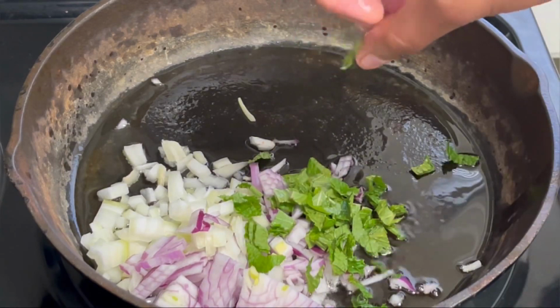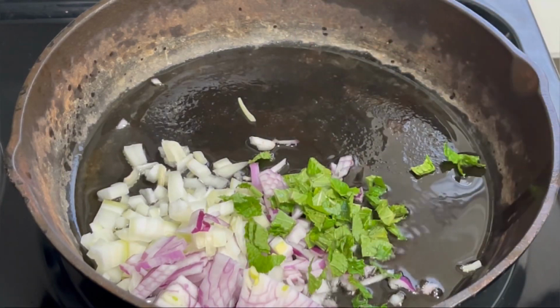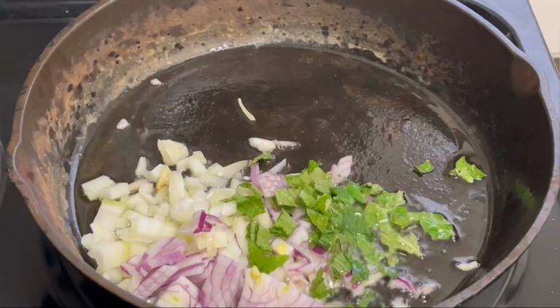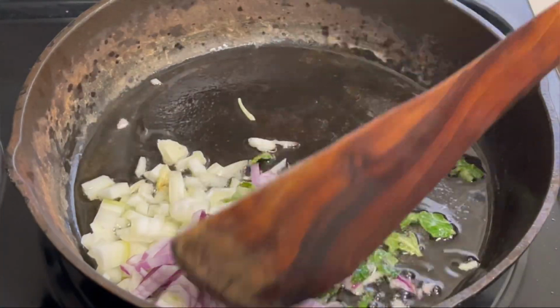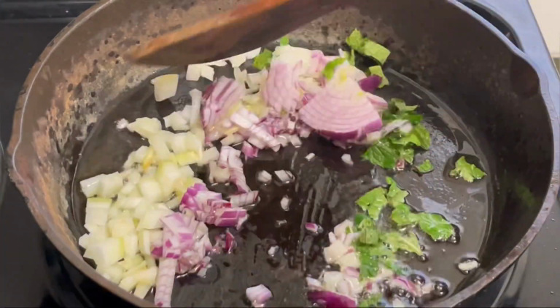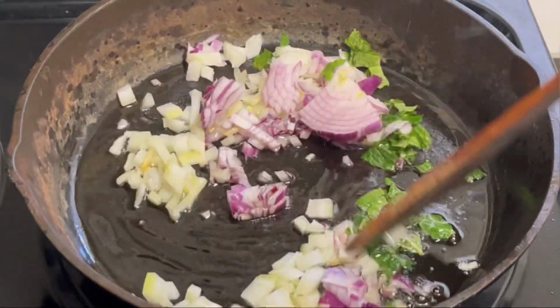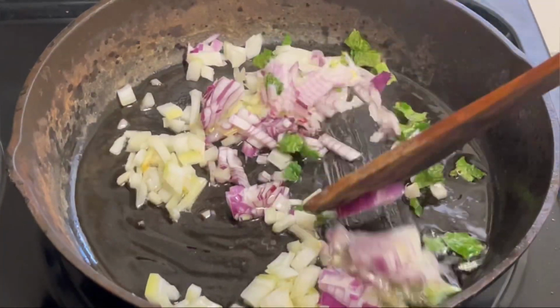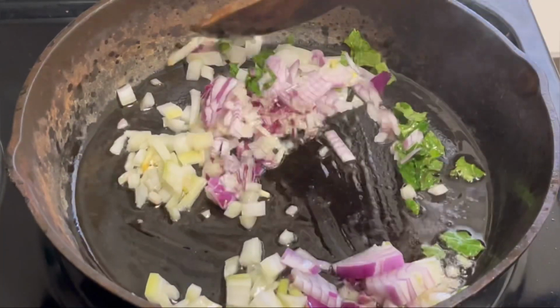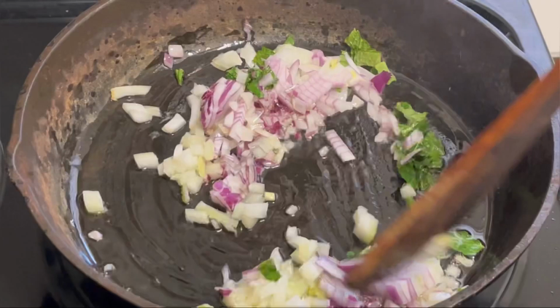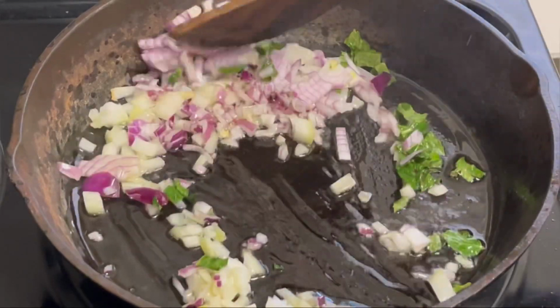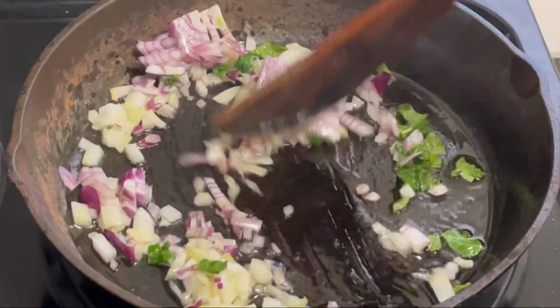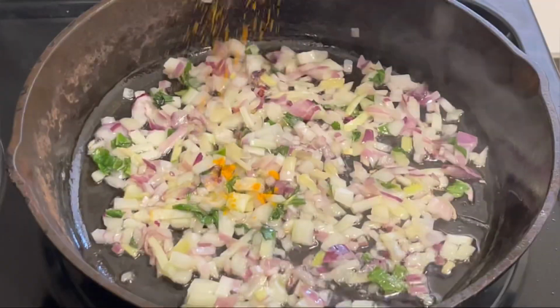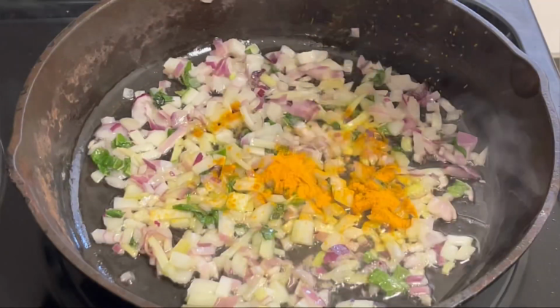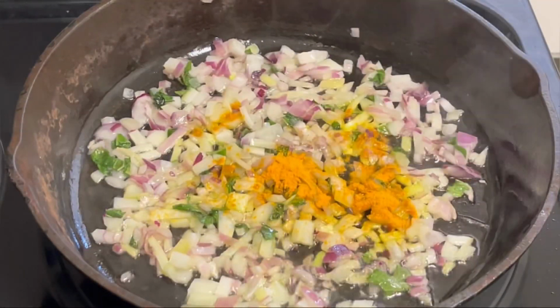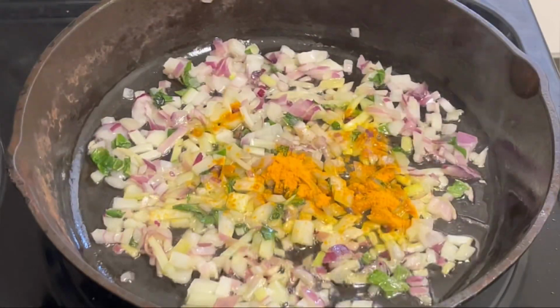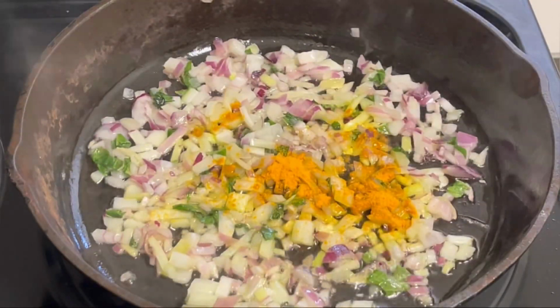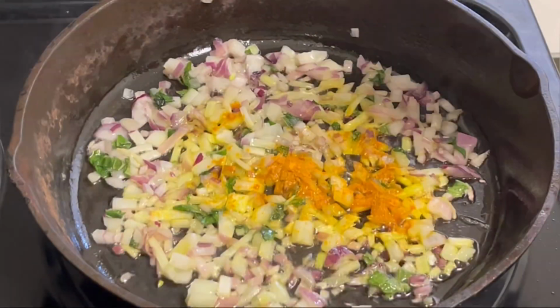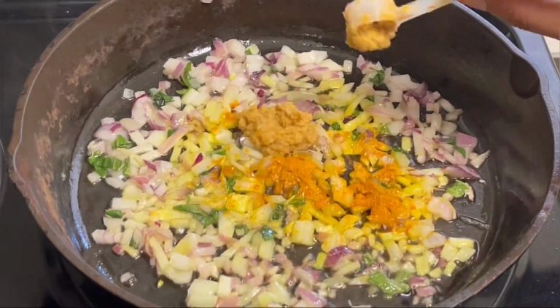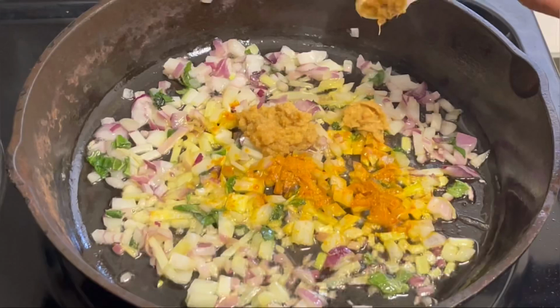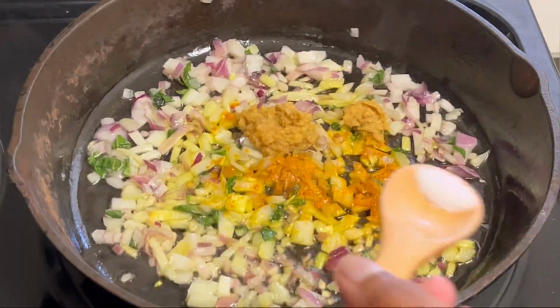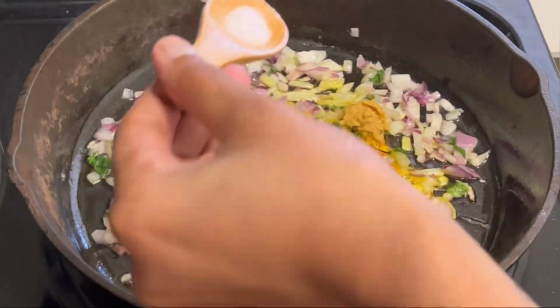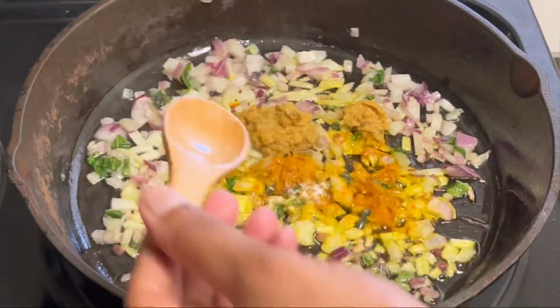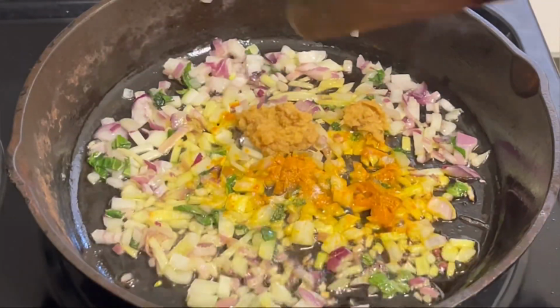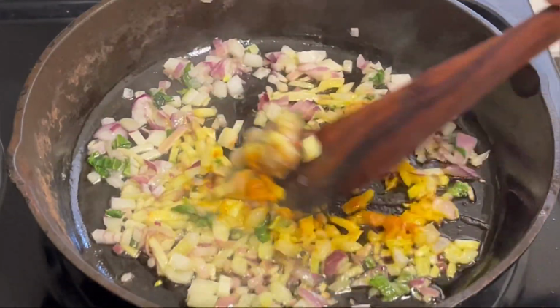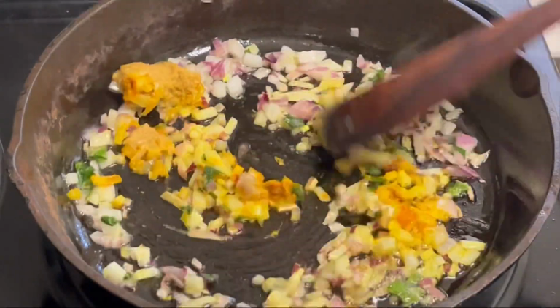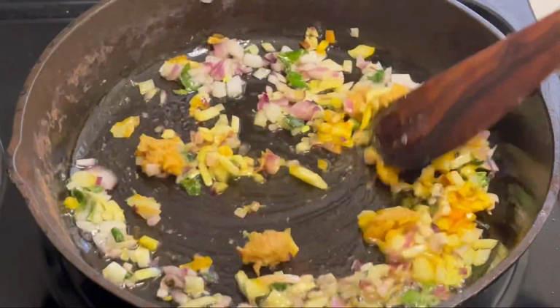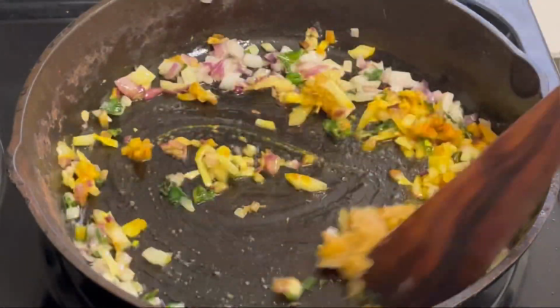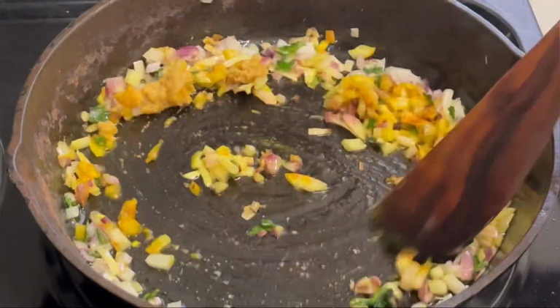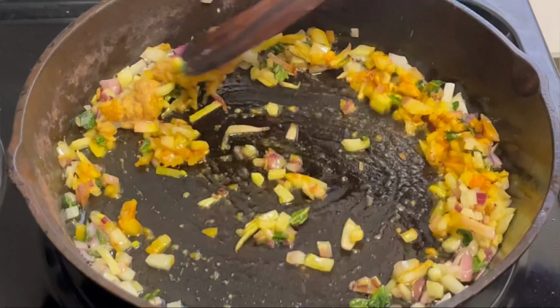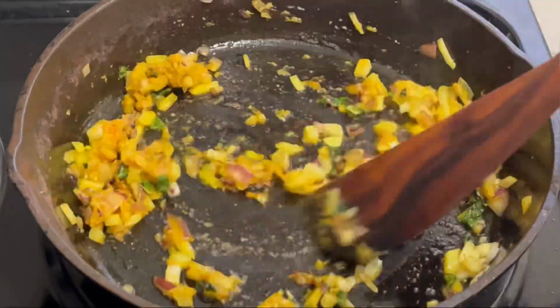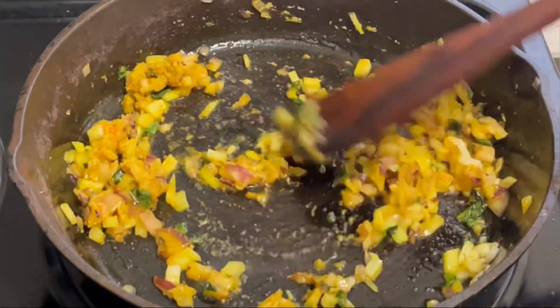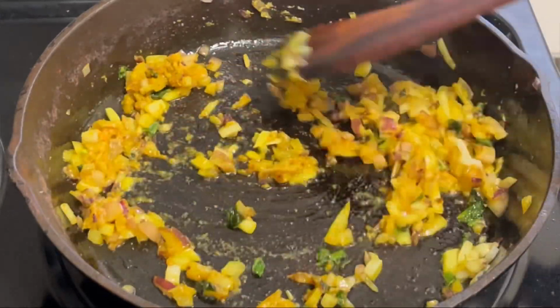Fry the onions until slightly brown, then add half a teaspoon of turmeric powder, two teaspoons of ginger and garlic paste, and a little bit of salt. Mix these ingredients and let it cook for three minutes on medium flame.